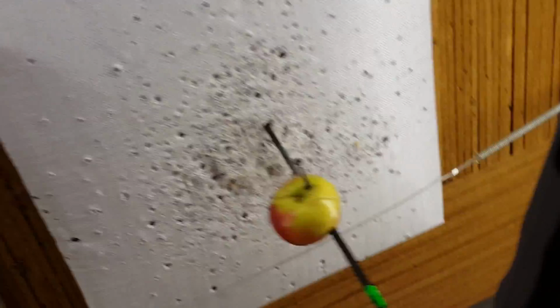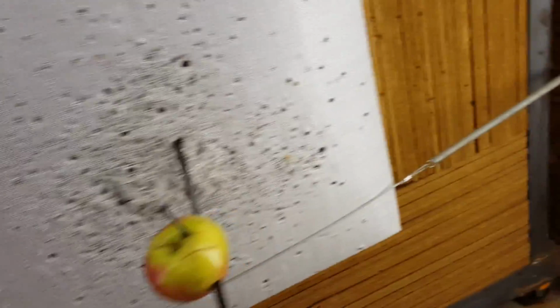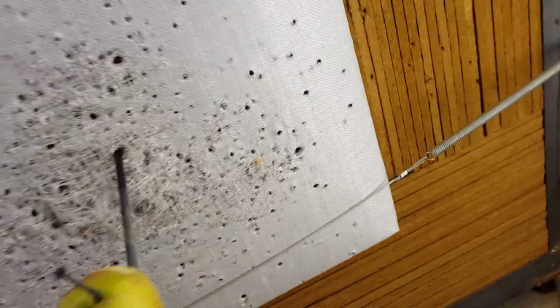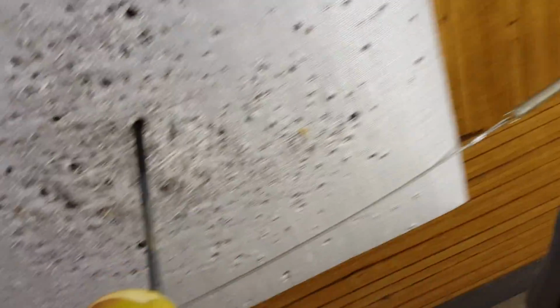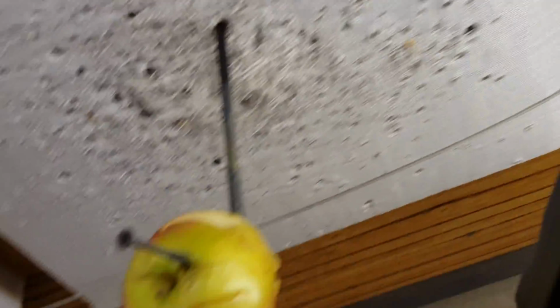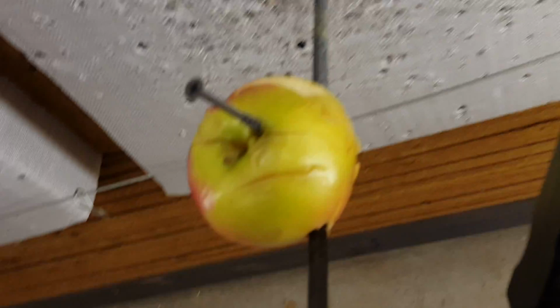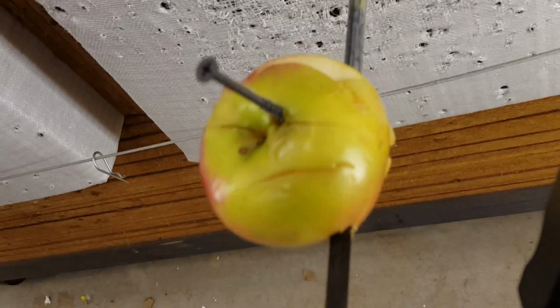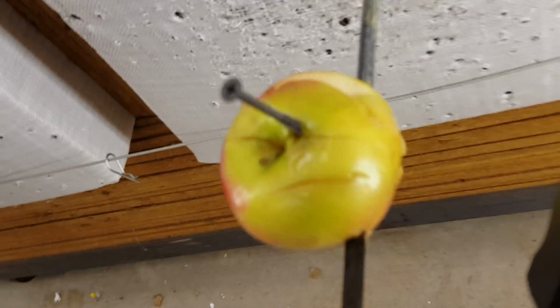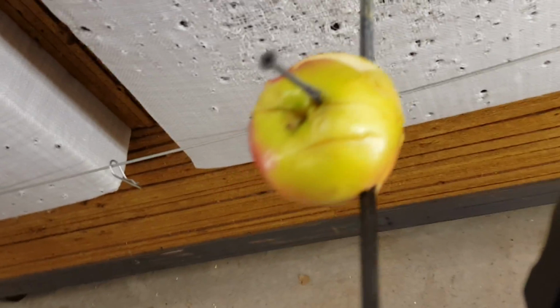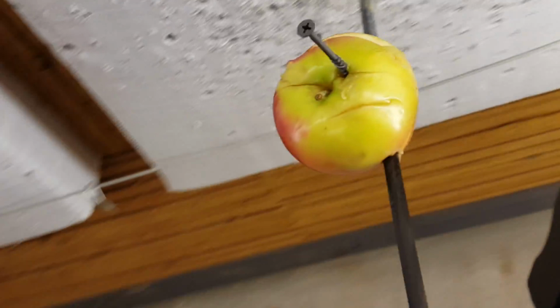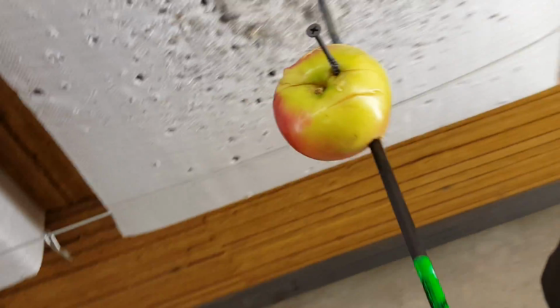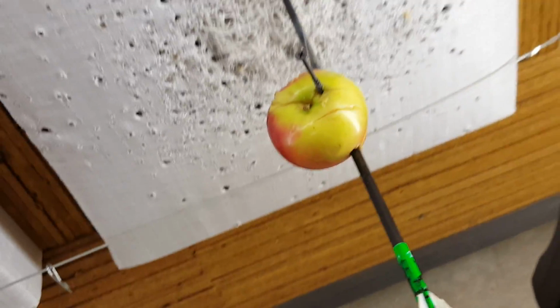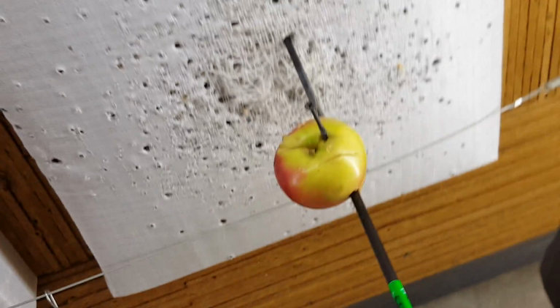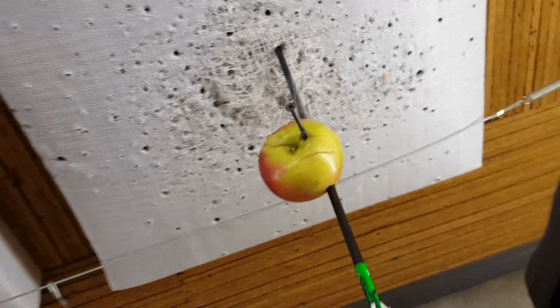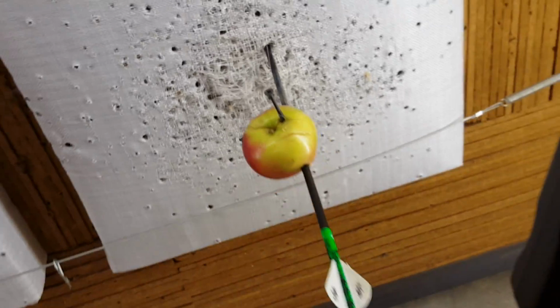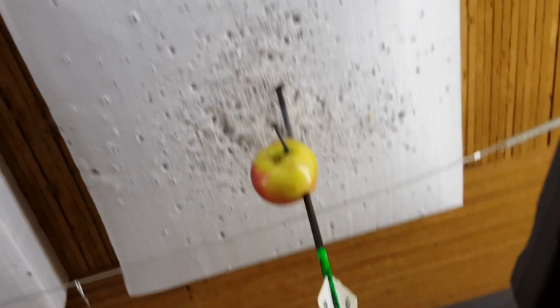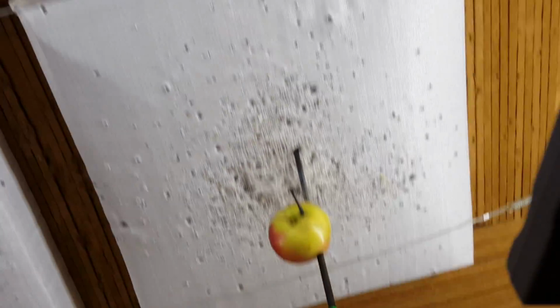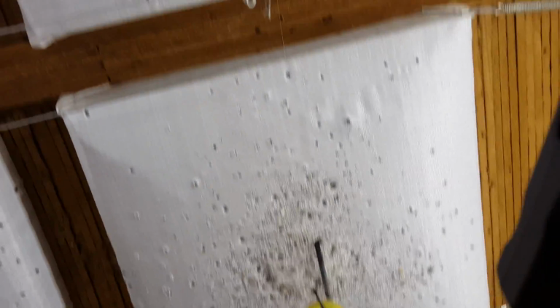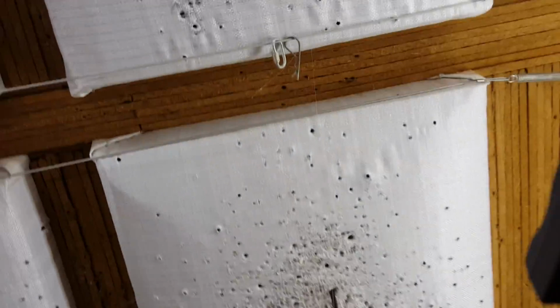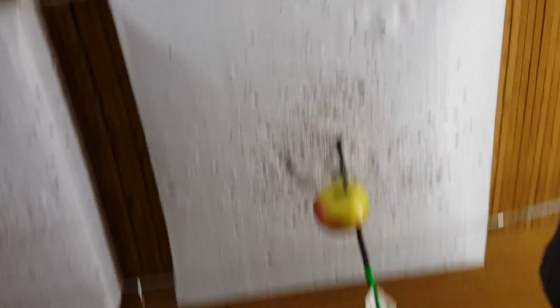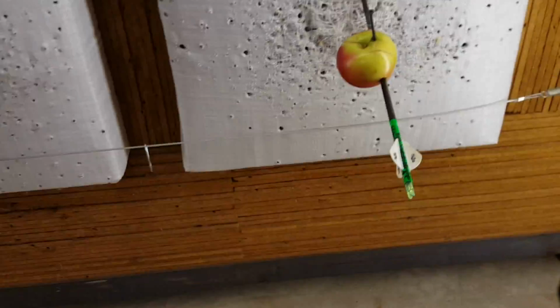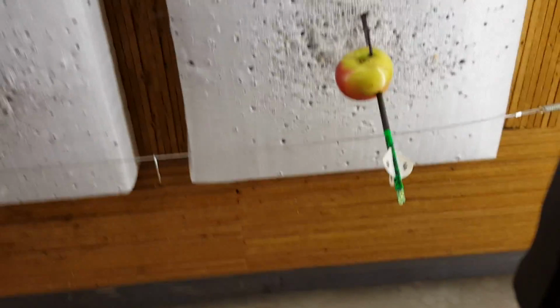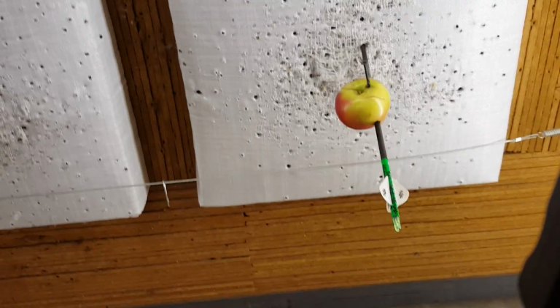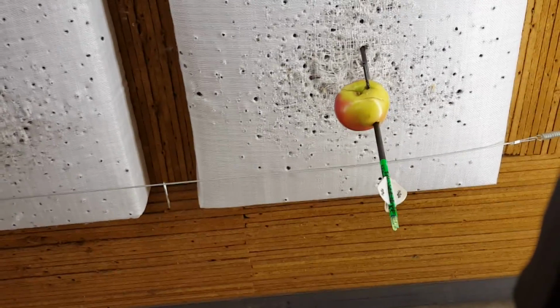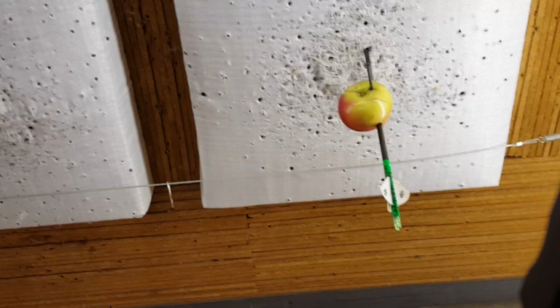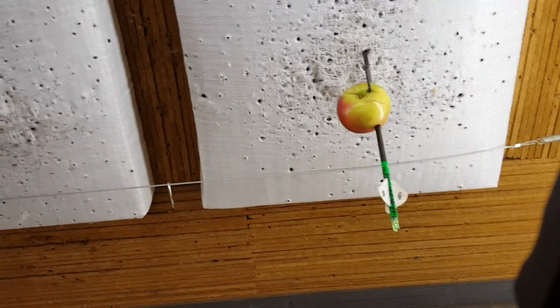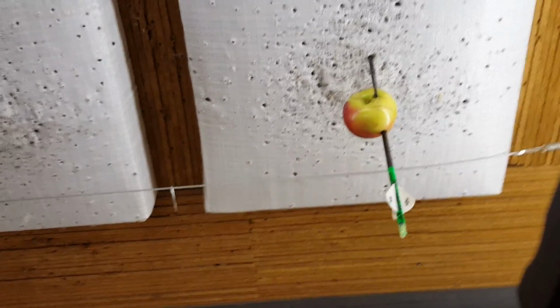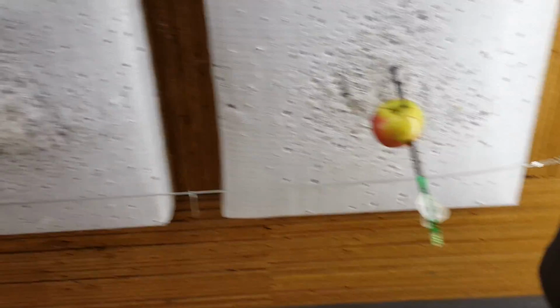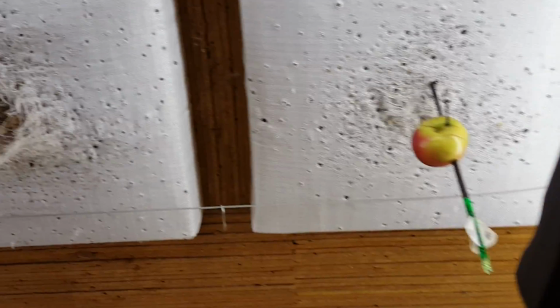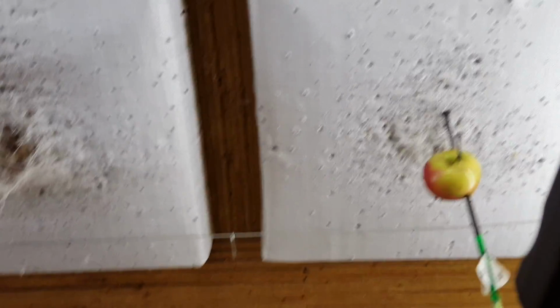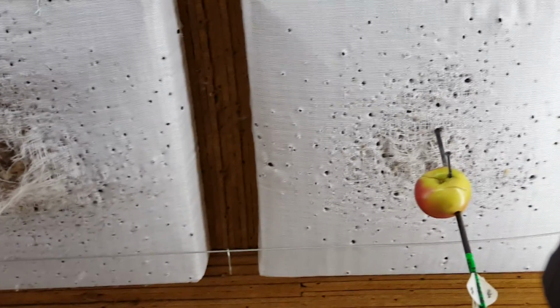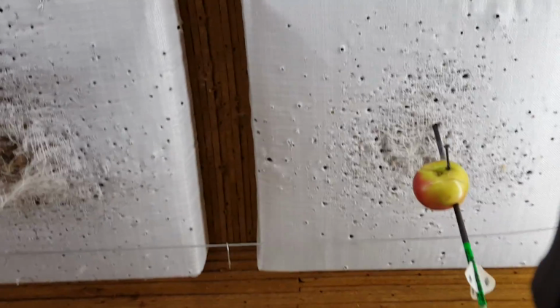As you can see, I've hit it a couple times and I've actually missed it a few times too. It was actually a pretty fun practice session.